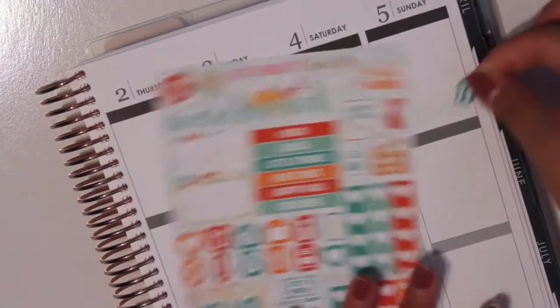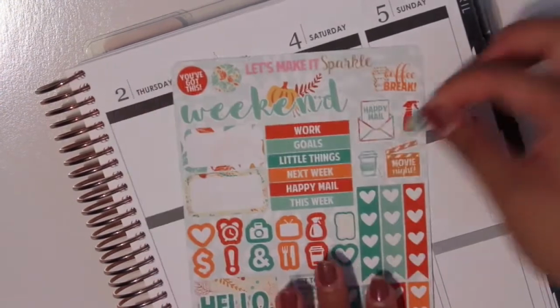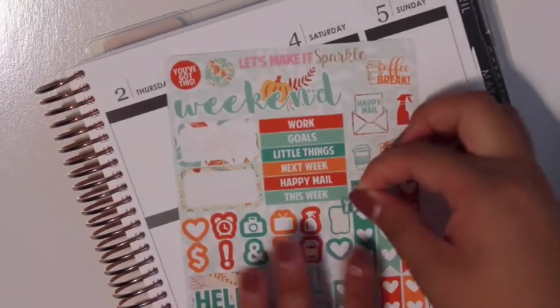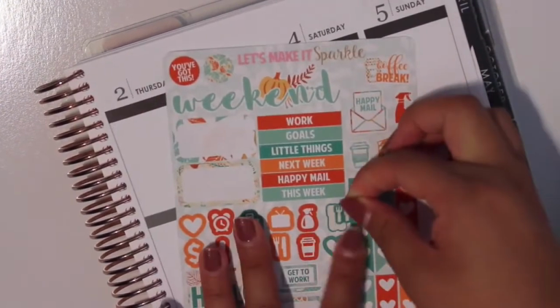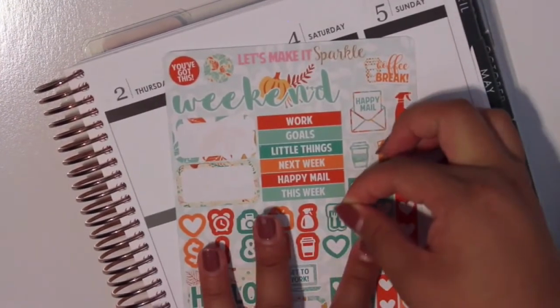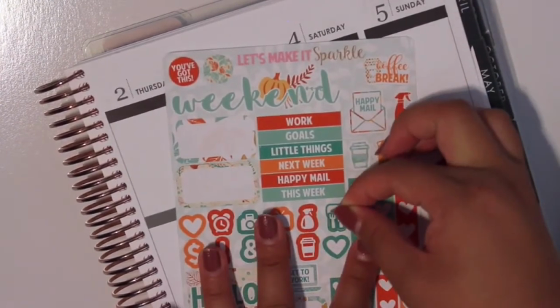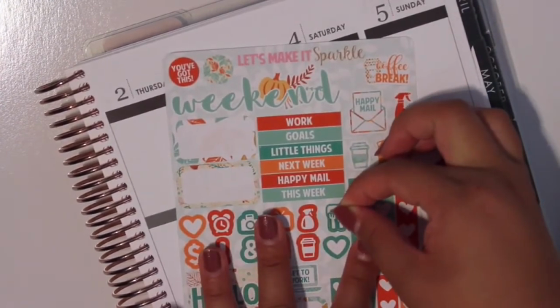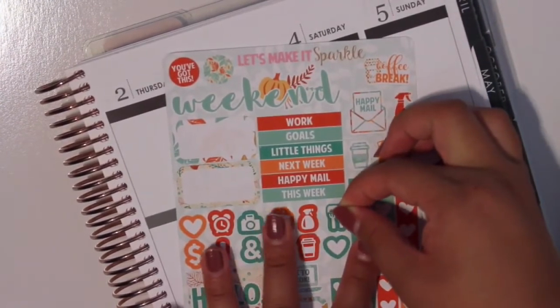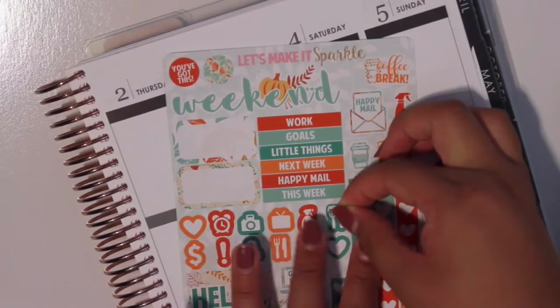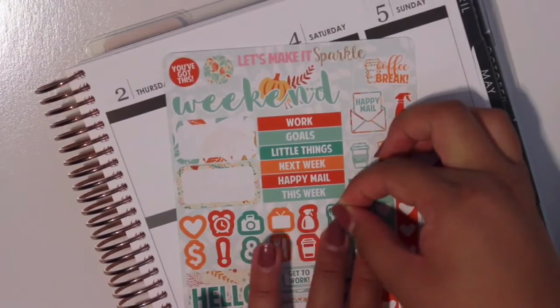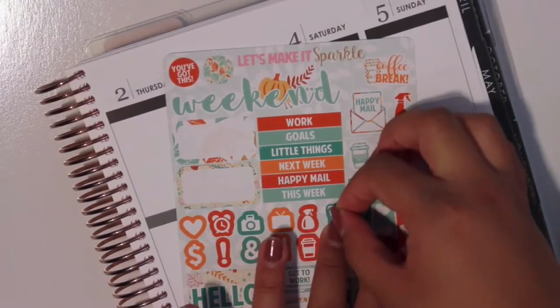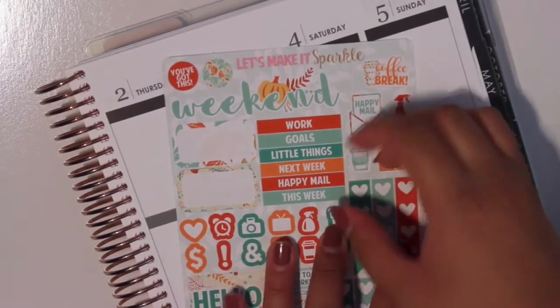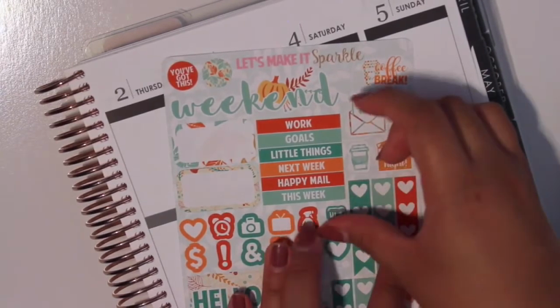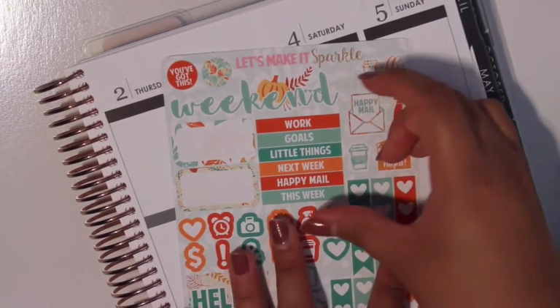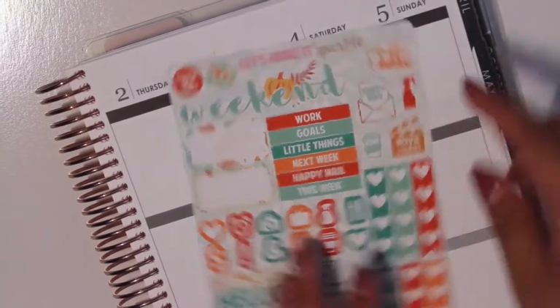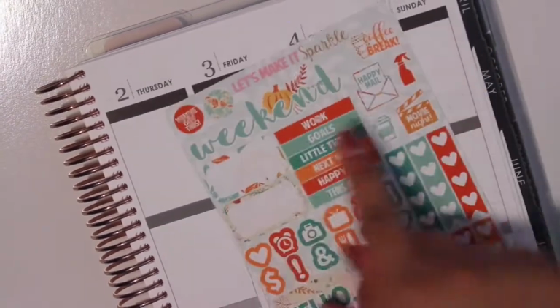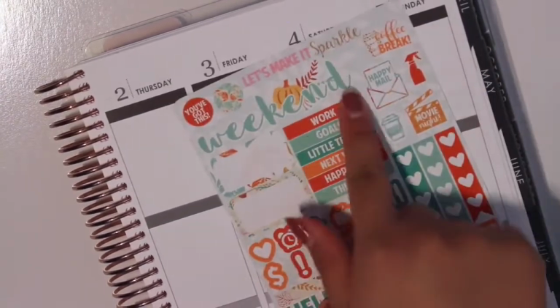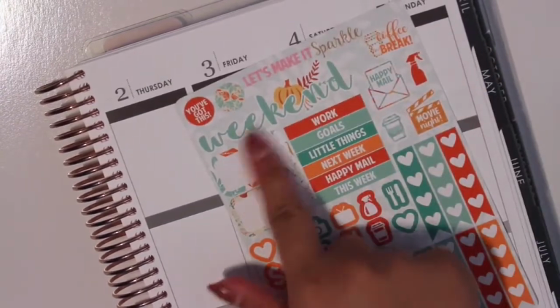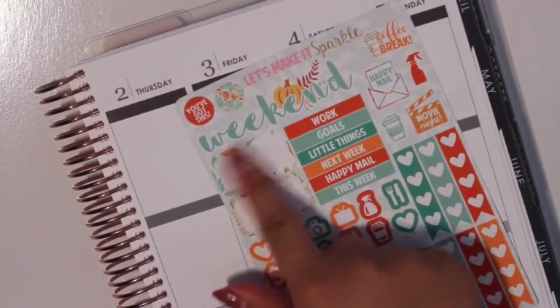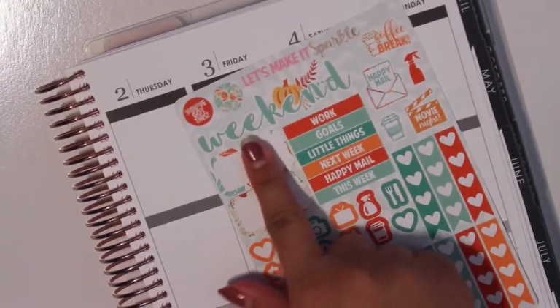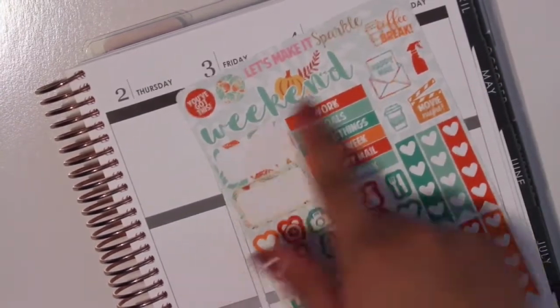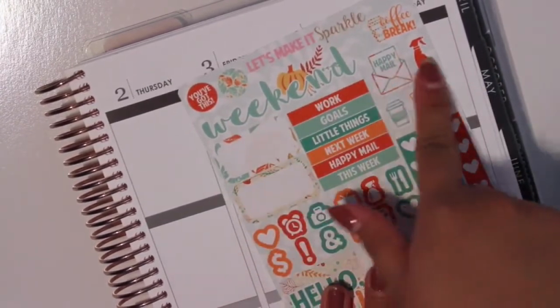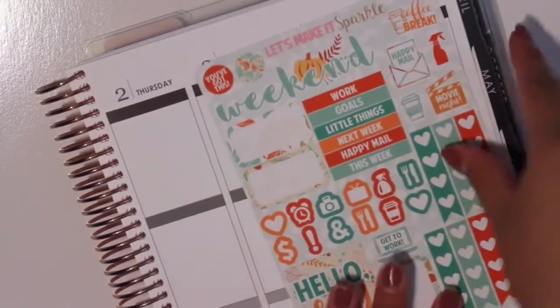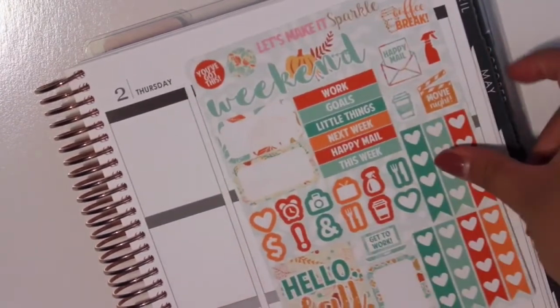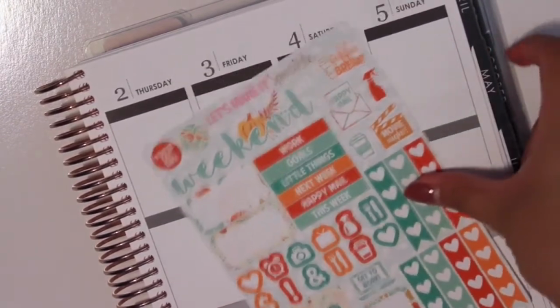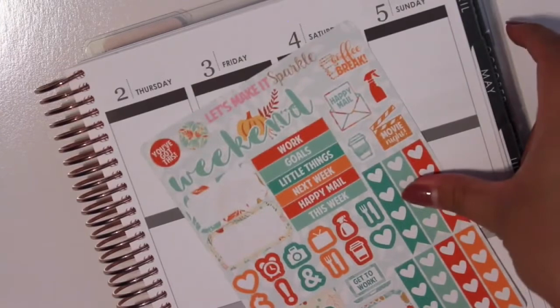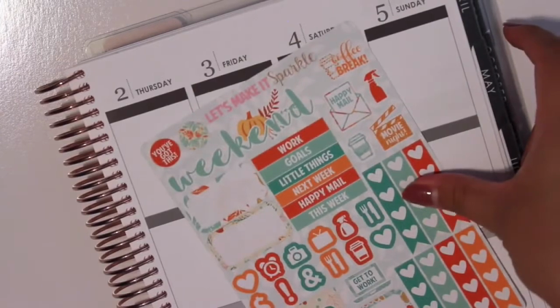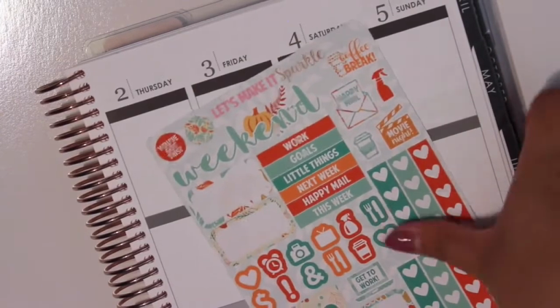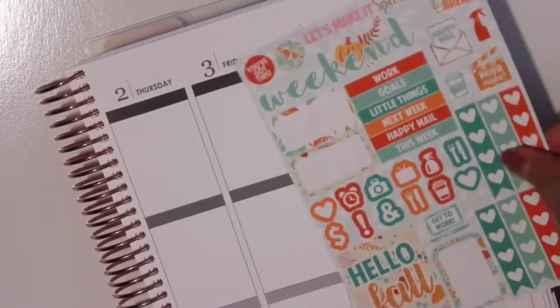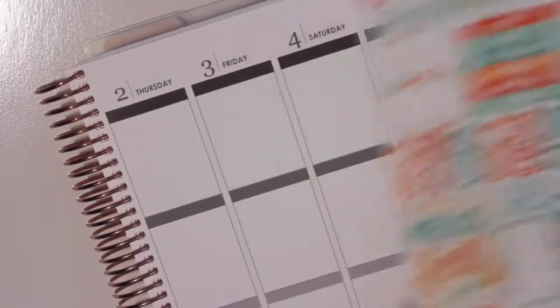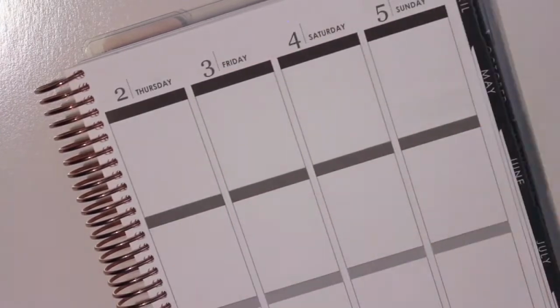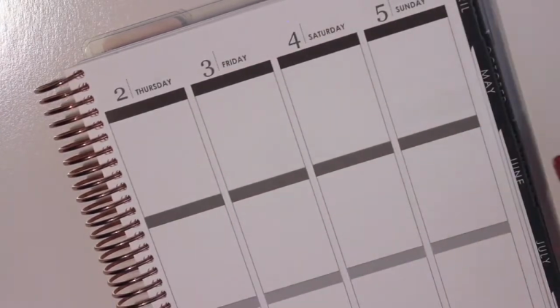Especially if you're like a white space planner, these will look great. And I really like her matte paper. It's a very smooth matte paper.